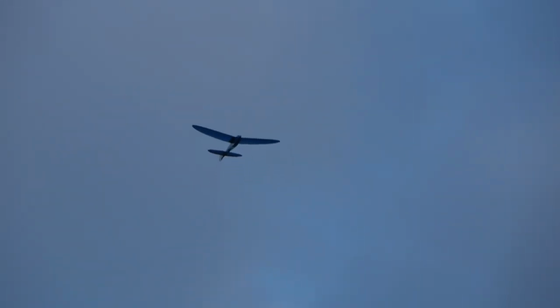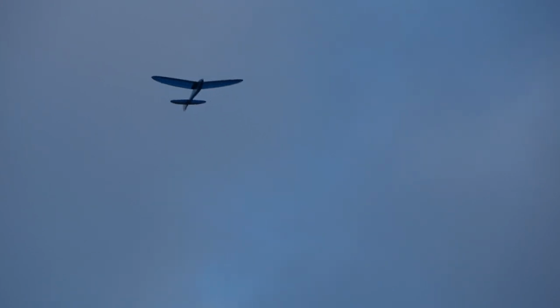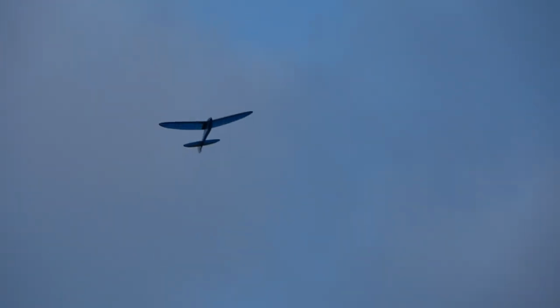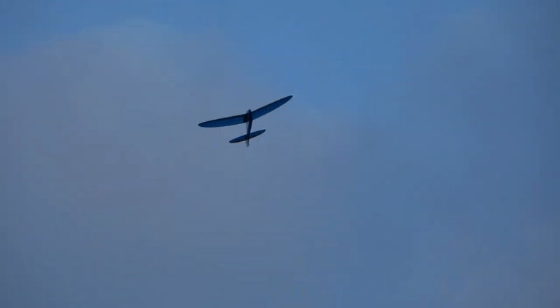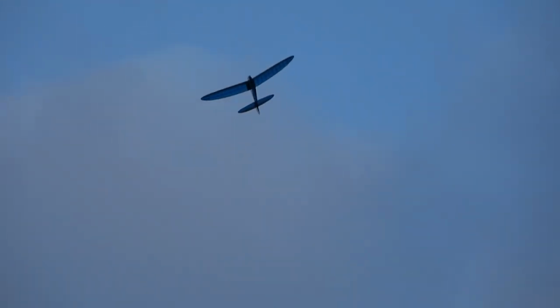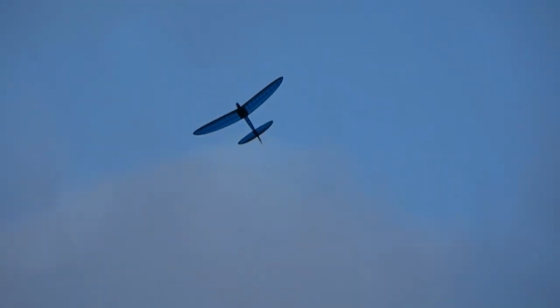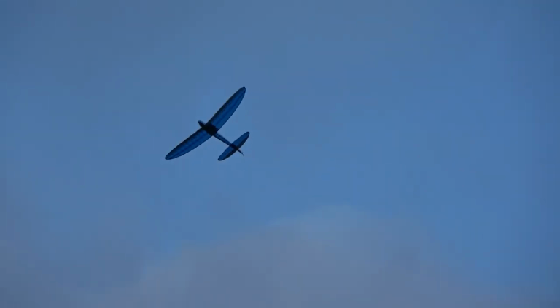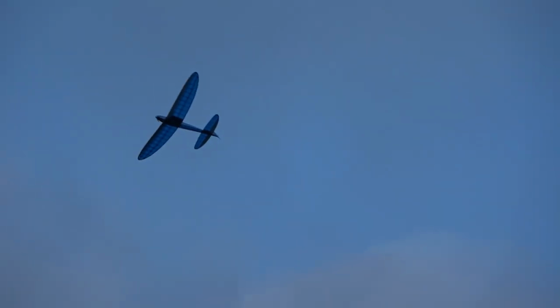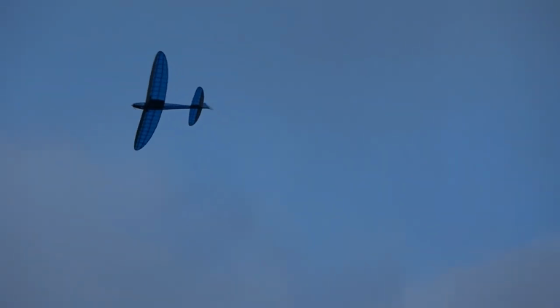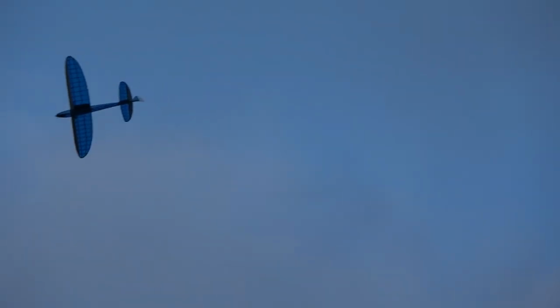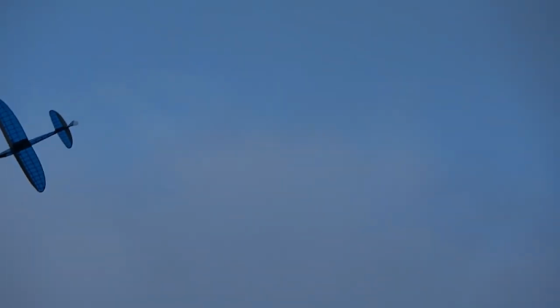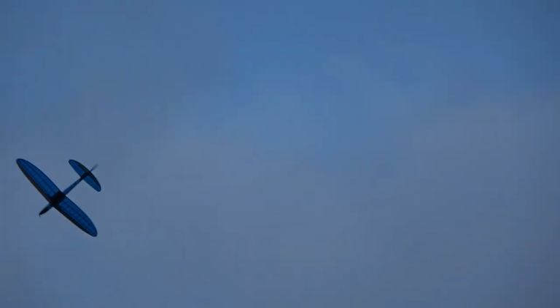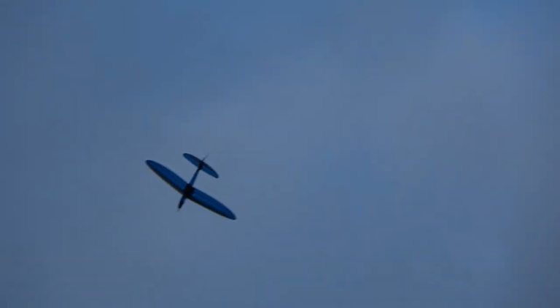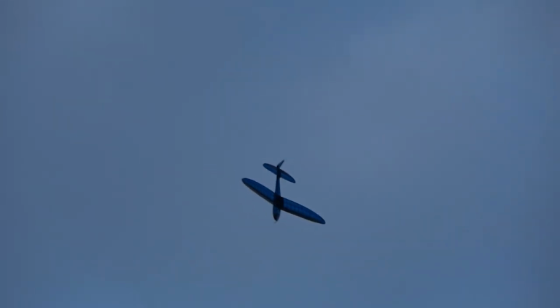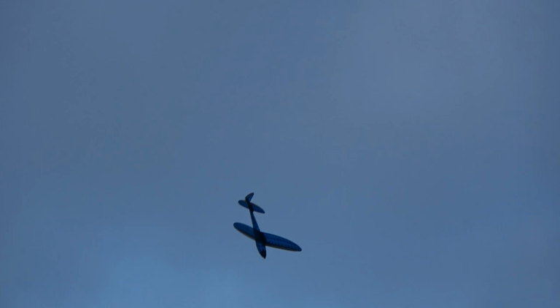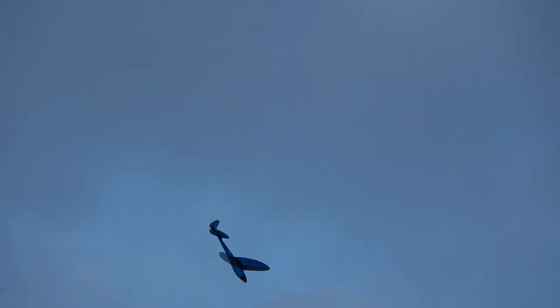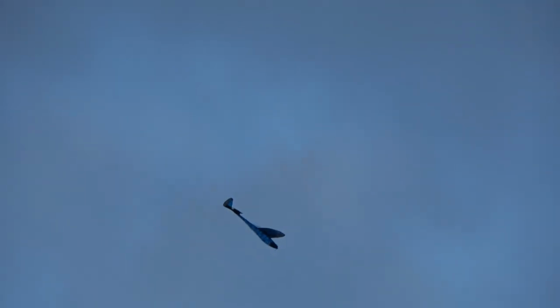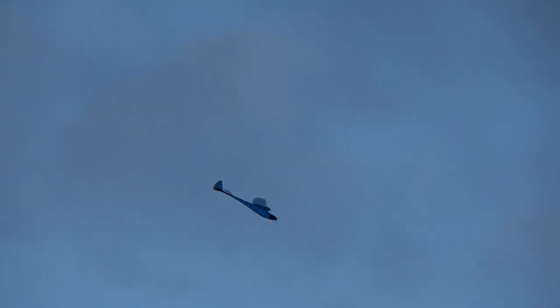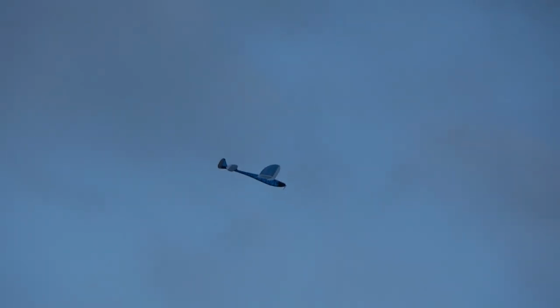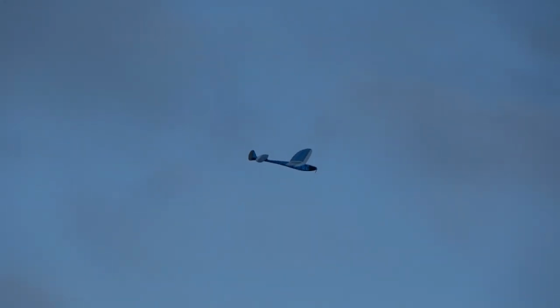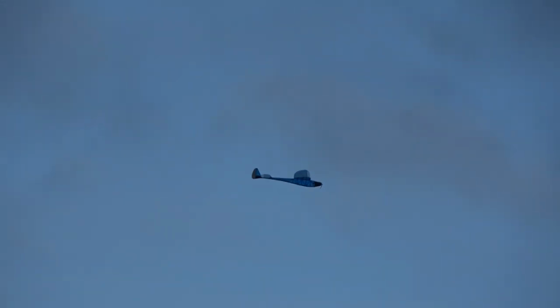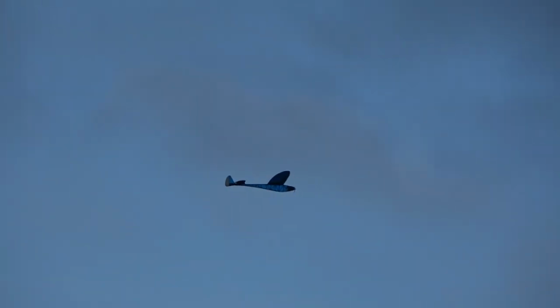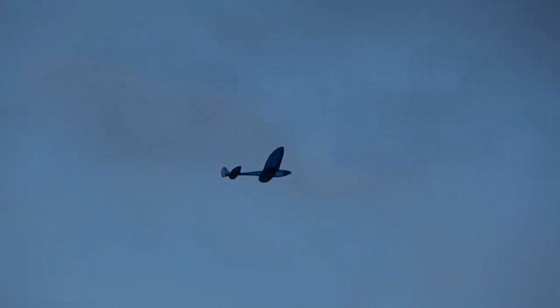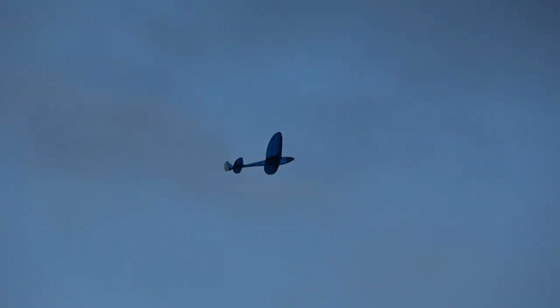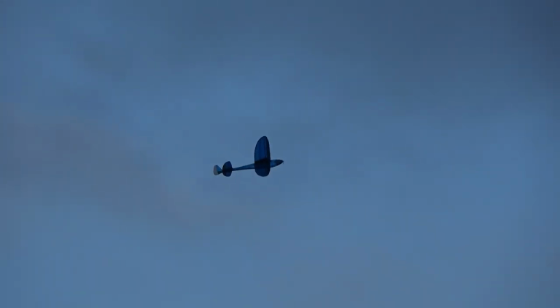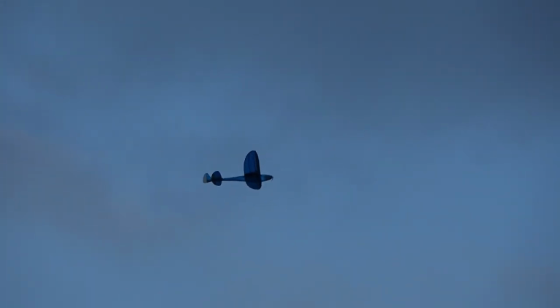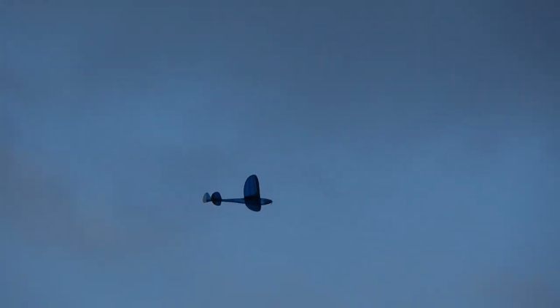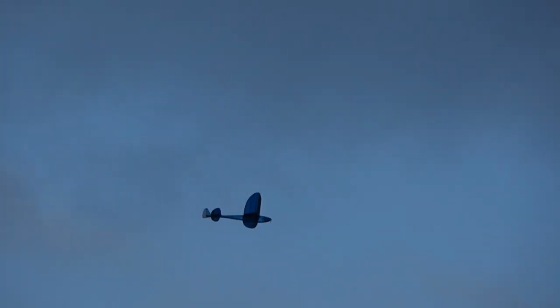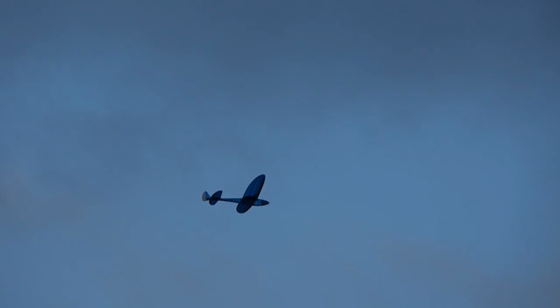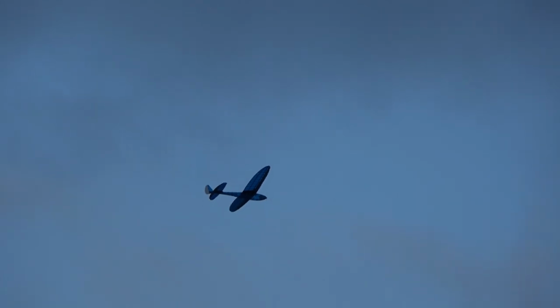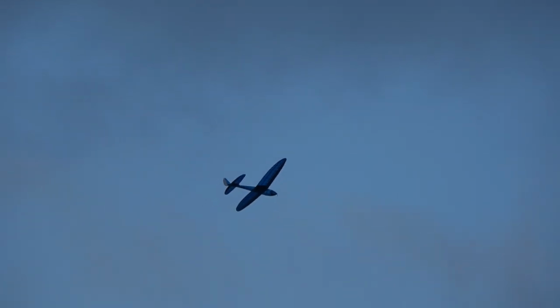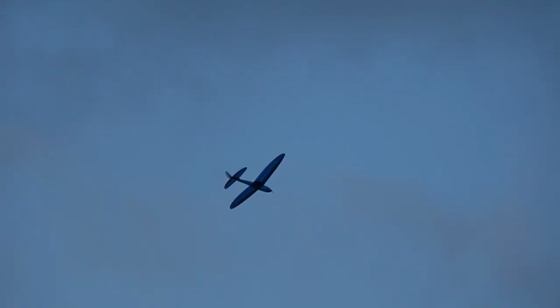It turns to the right, it turns to the left. Very easy to fly model. So let's see if we can land her somewhere in this county.